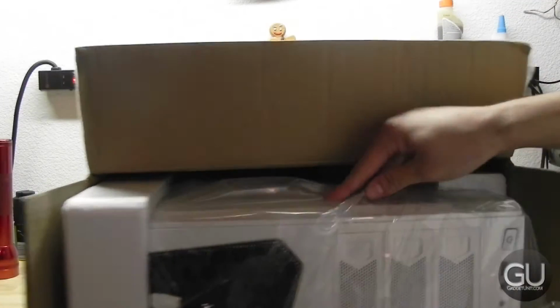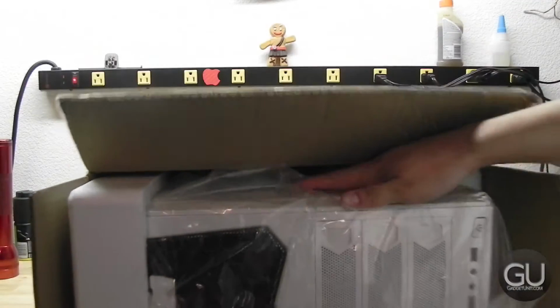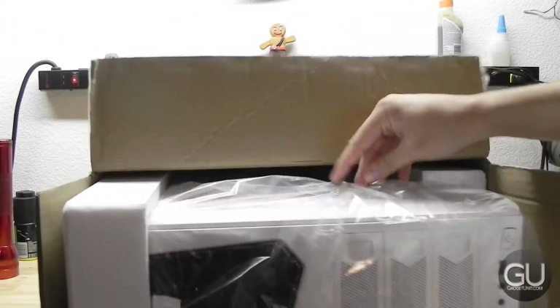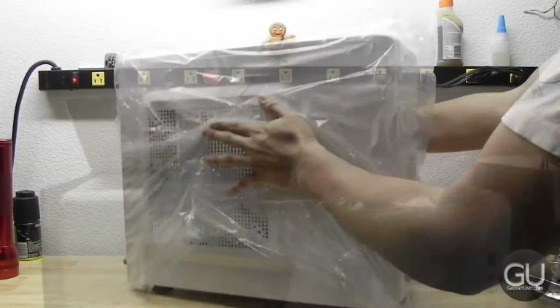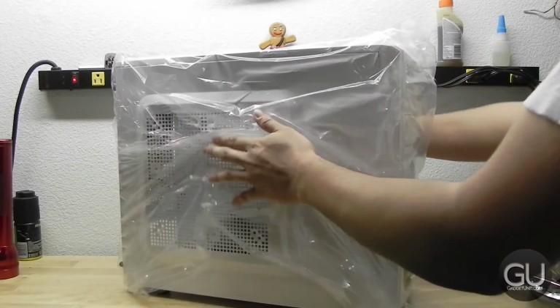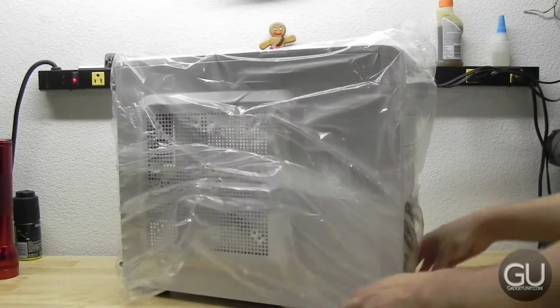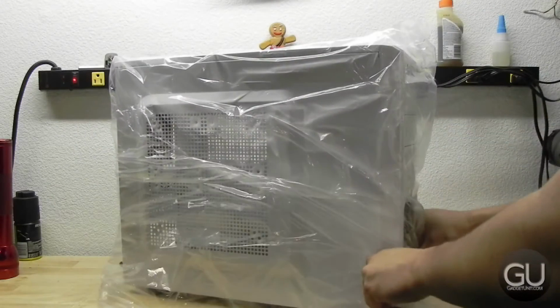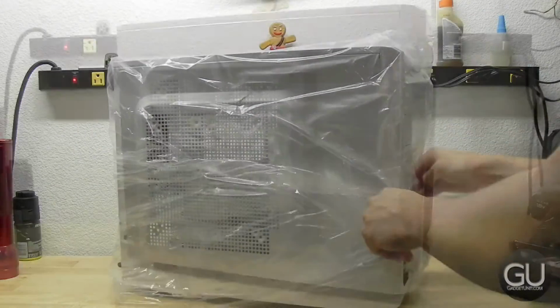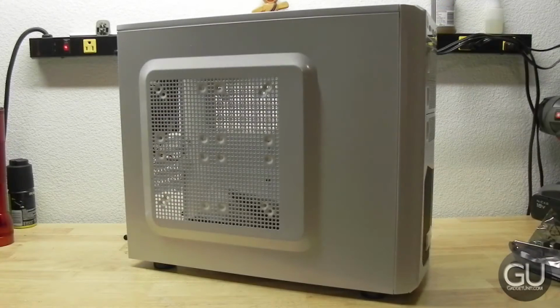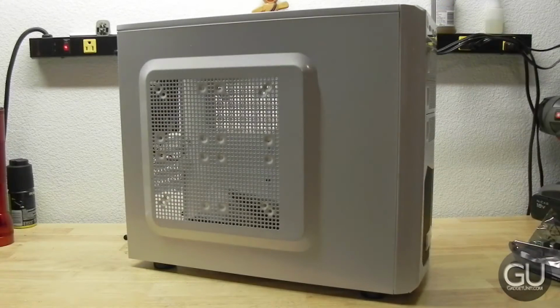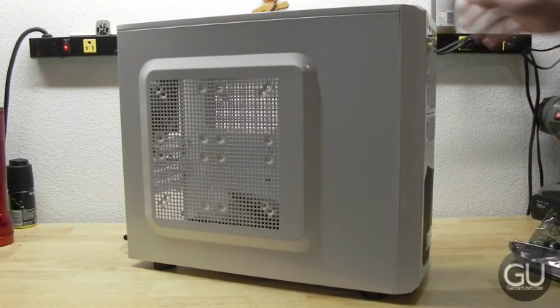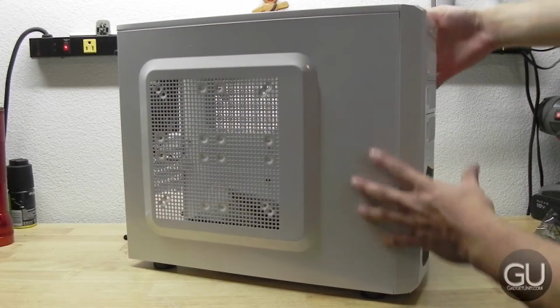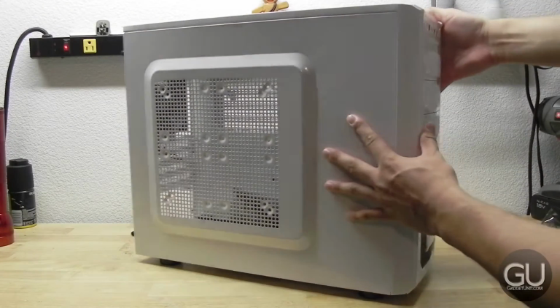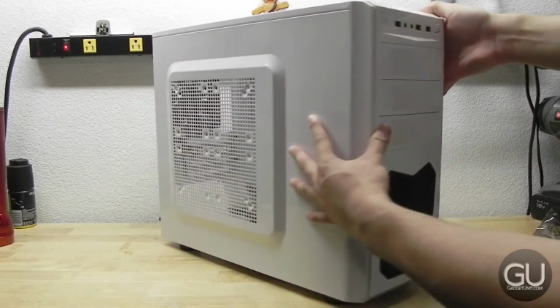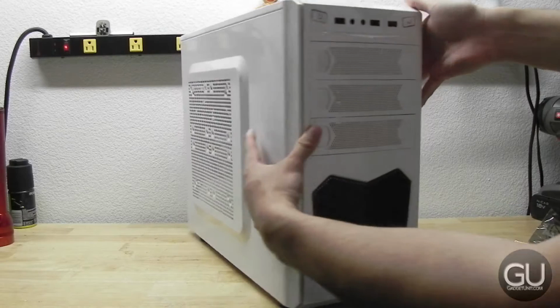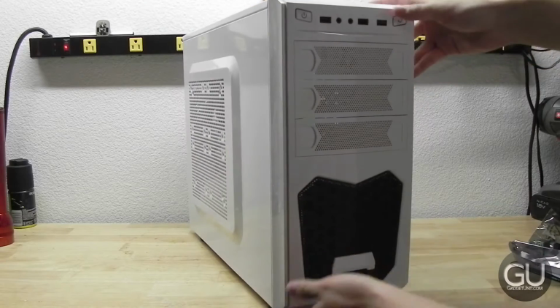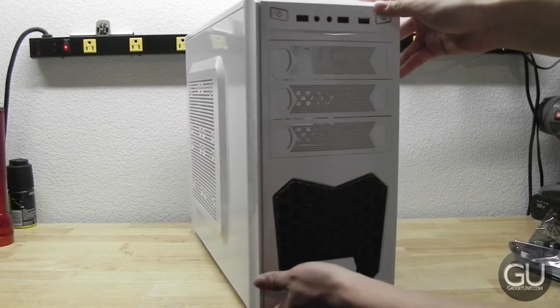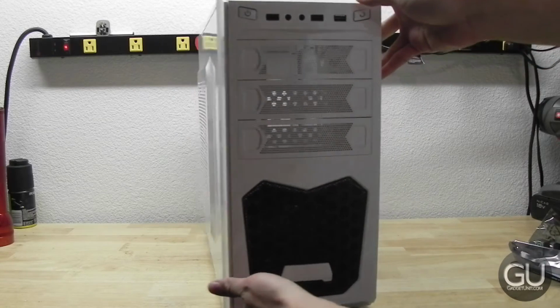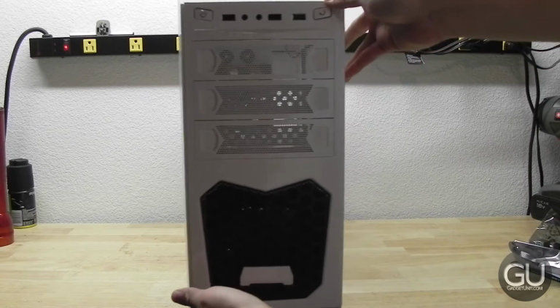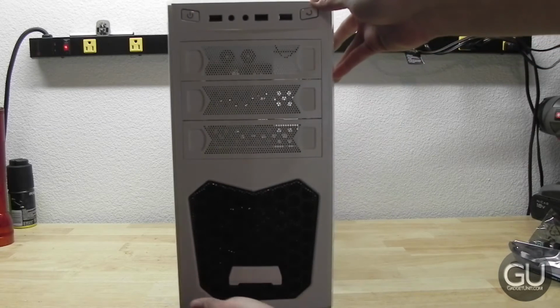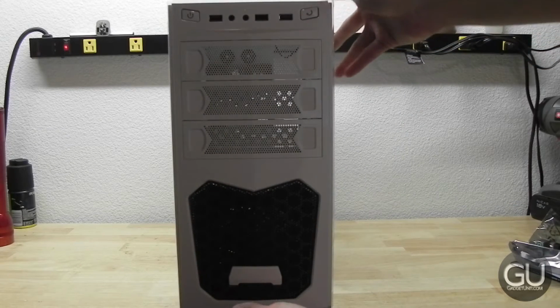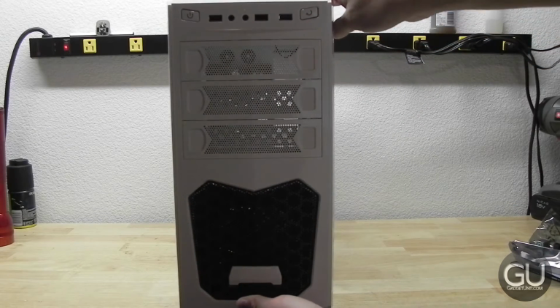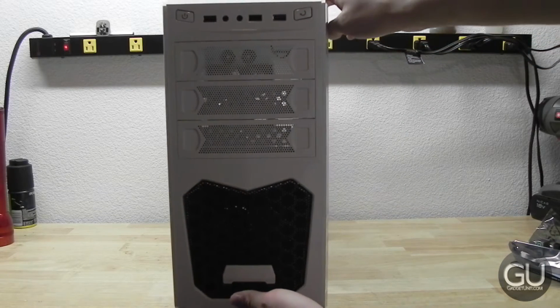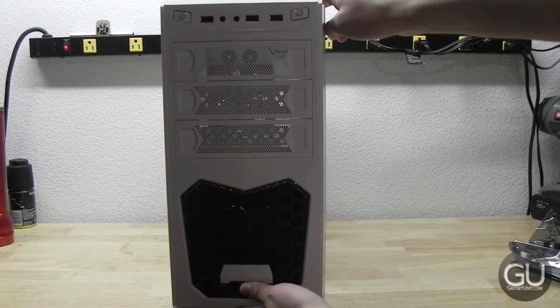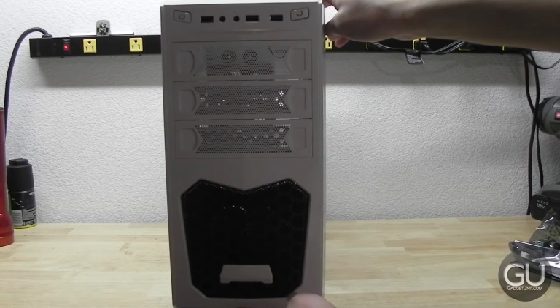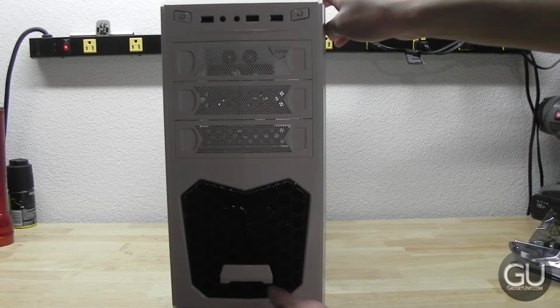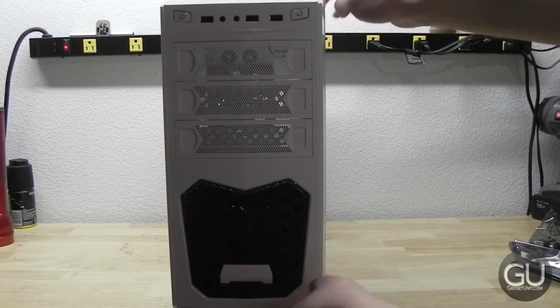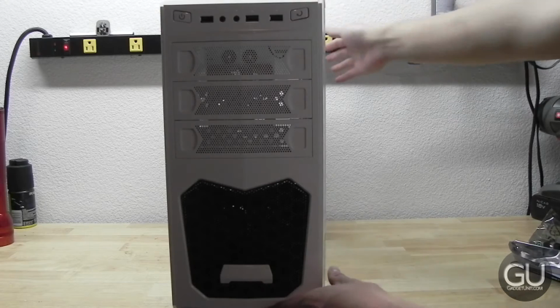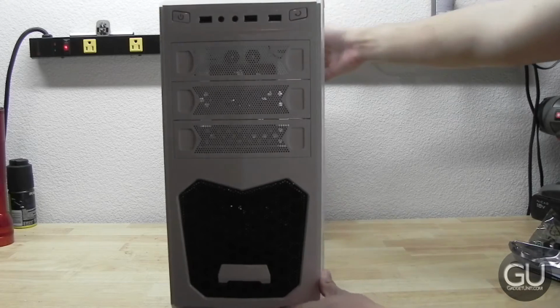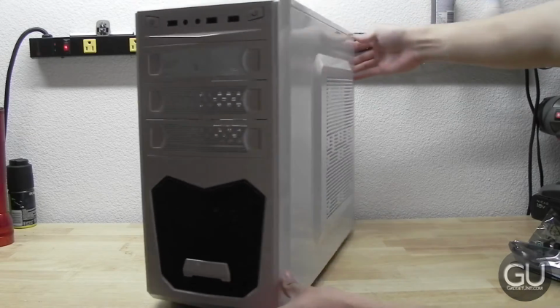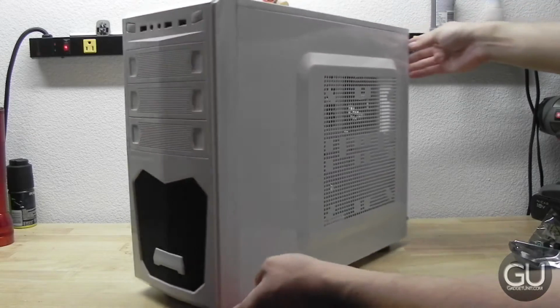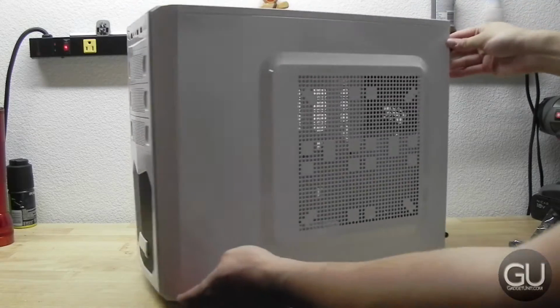You already saw the box so there's not too much to show there. But the front of the case has two USB 2 ports, one USB 3 port, microphone in, headphone out, three 5.25 inch drive bays, as well as a 120mm front intake fan with white LEDs.